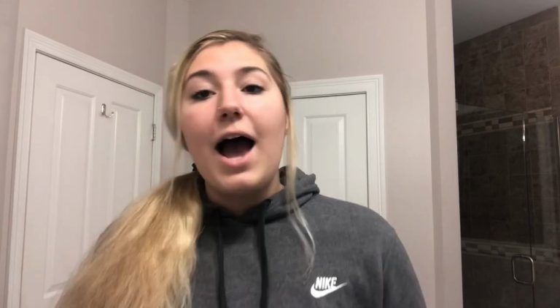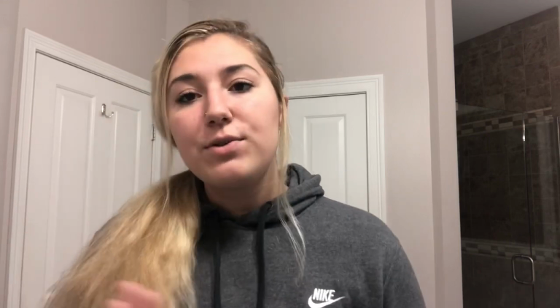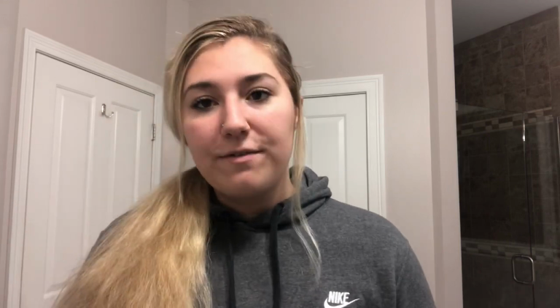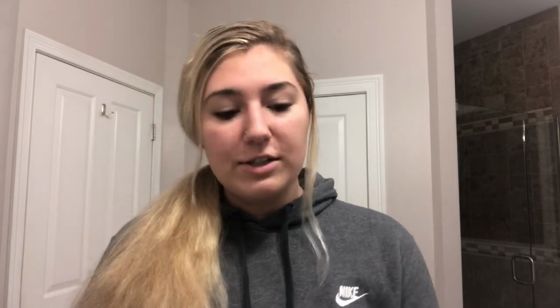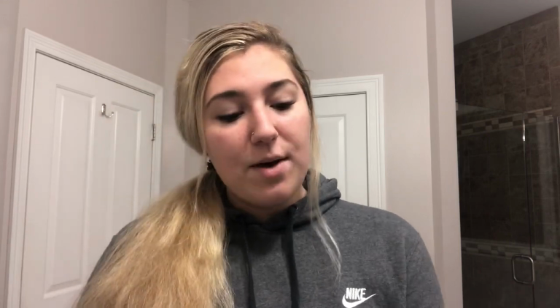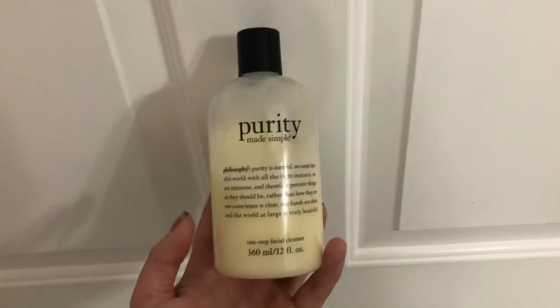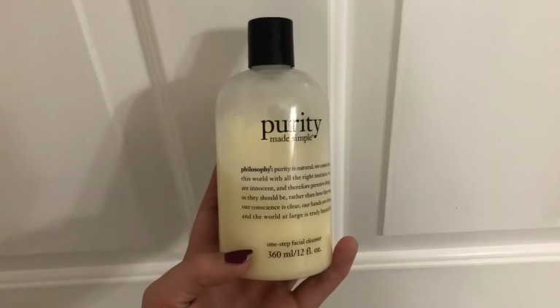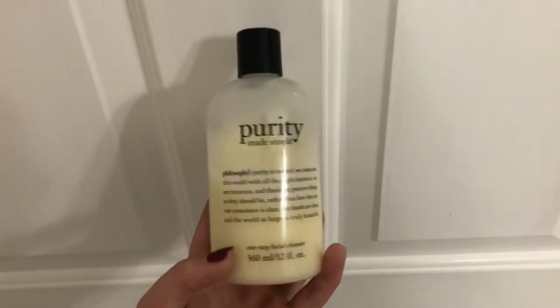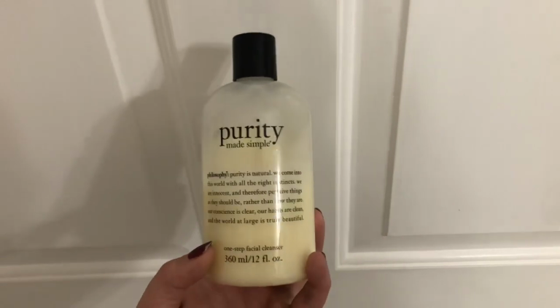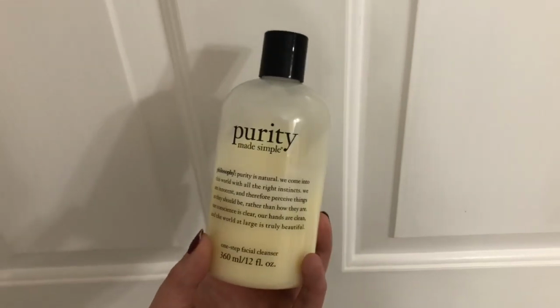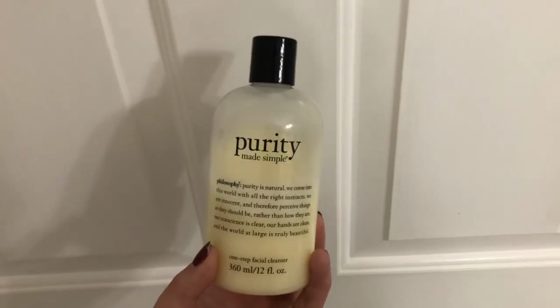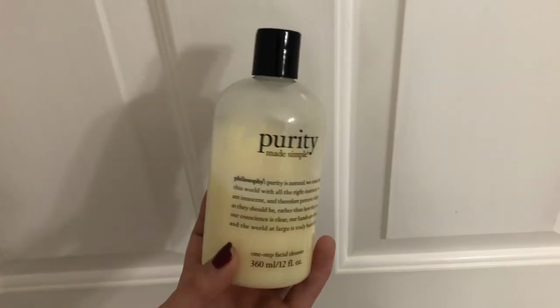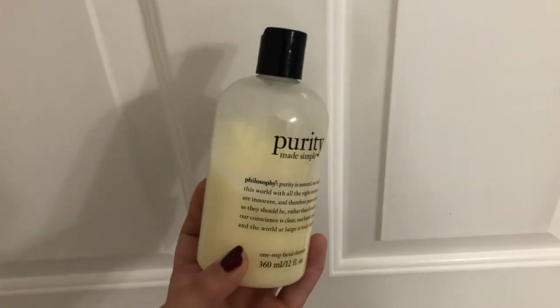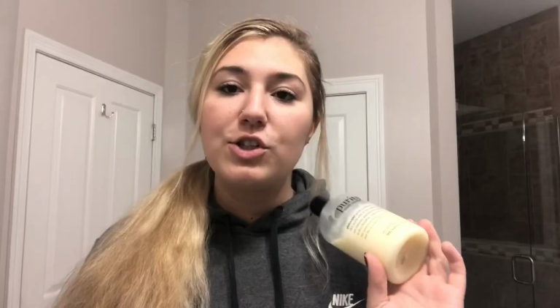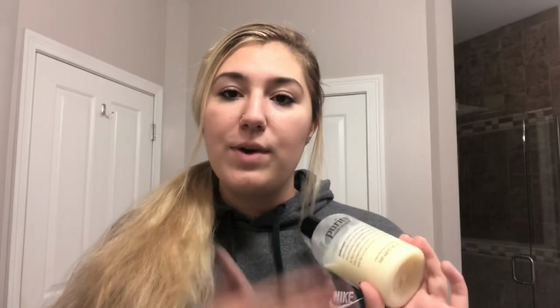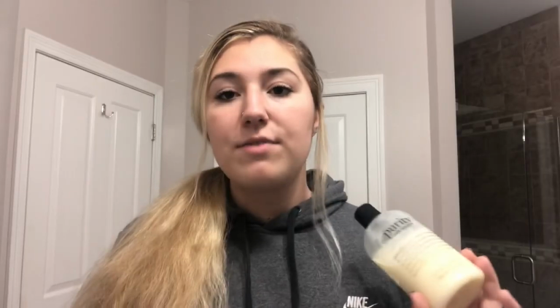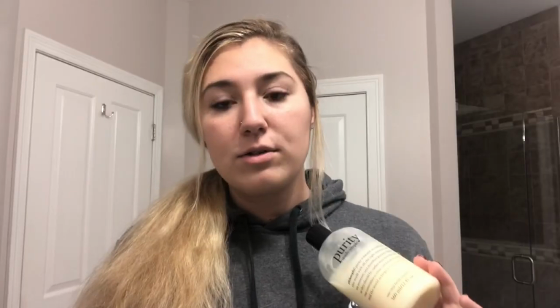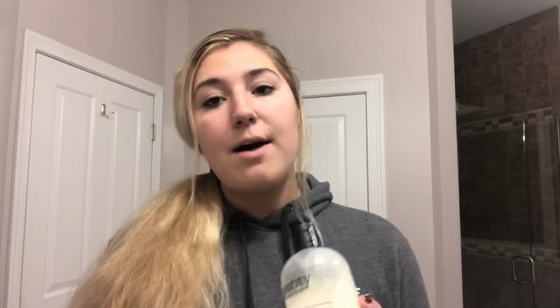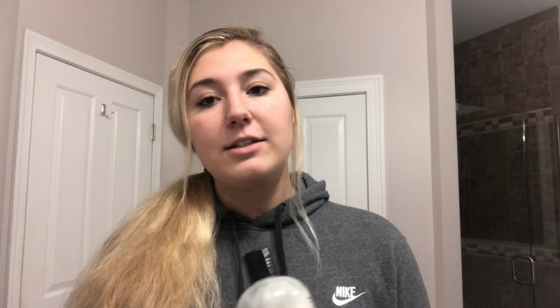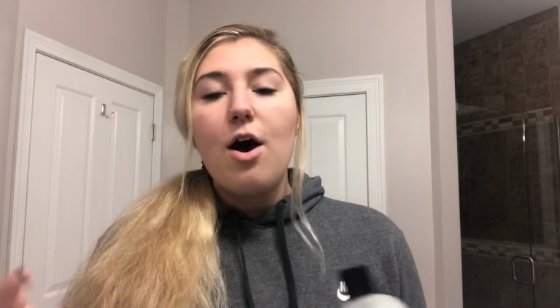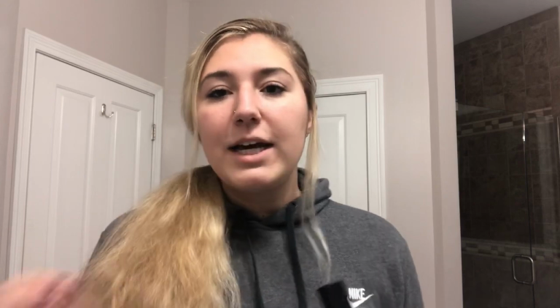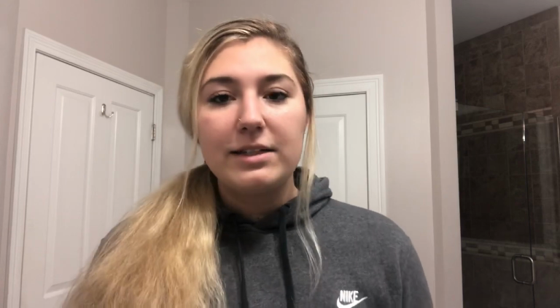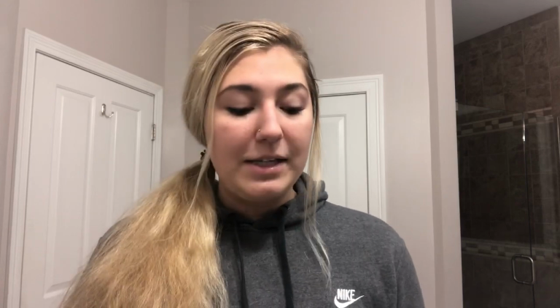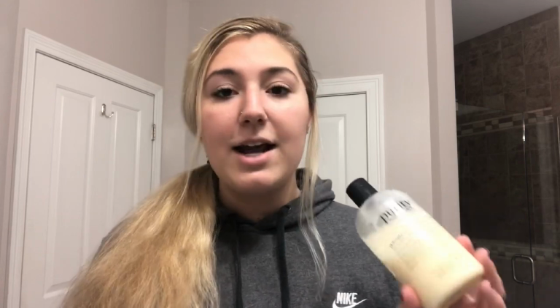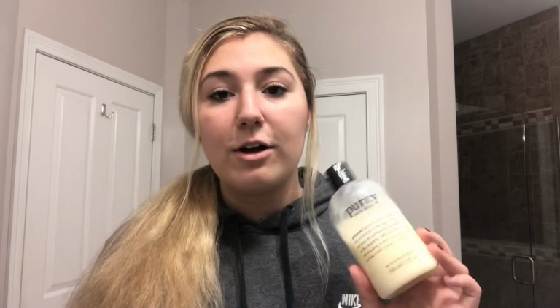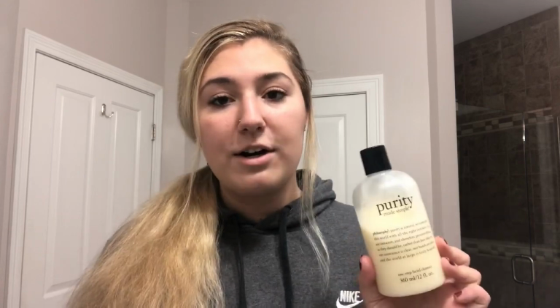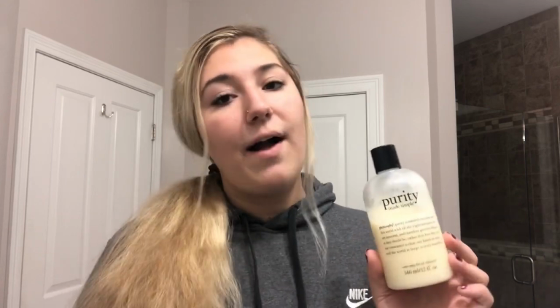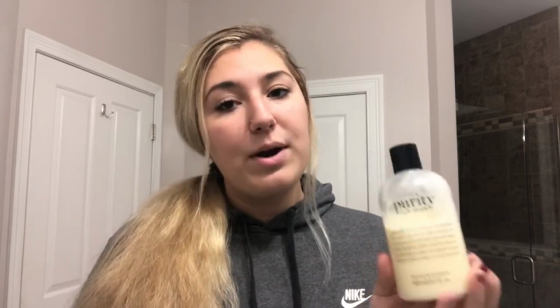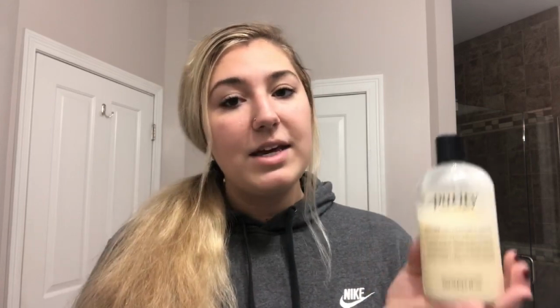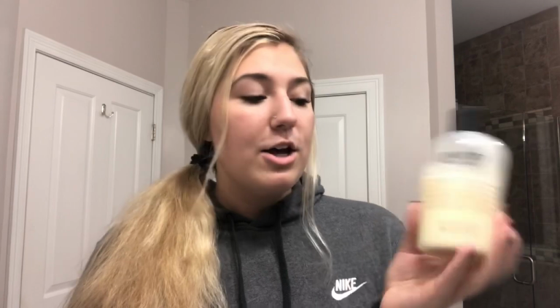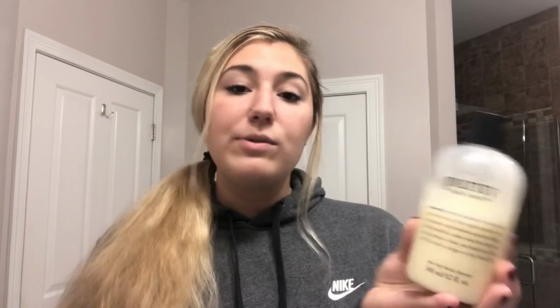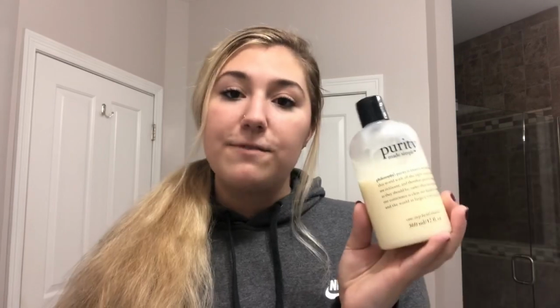I do use one facial cleanser in the shower. It is the Purity Made Simple One Step Facial Cleanser. I use this just to get all of the old makeup and overnight grease off my skin. It works wonders — I've gone through quite a few of these, so I use this first.